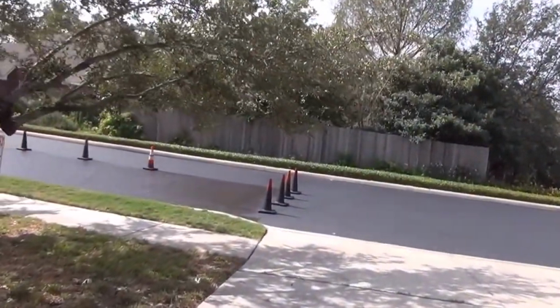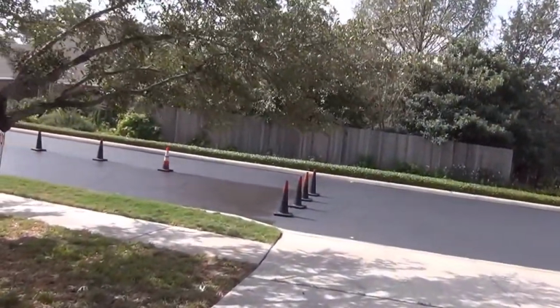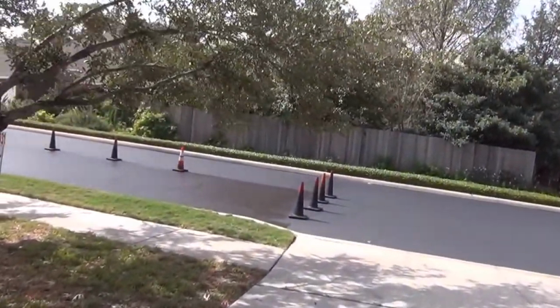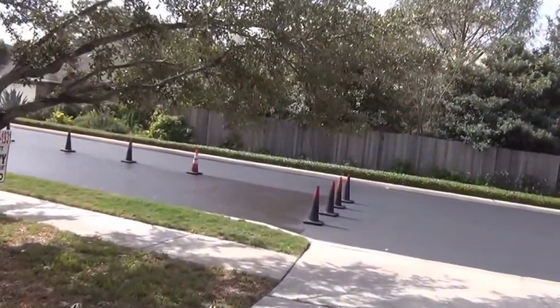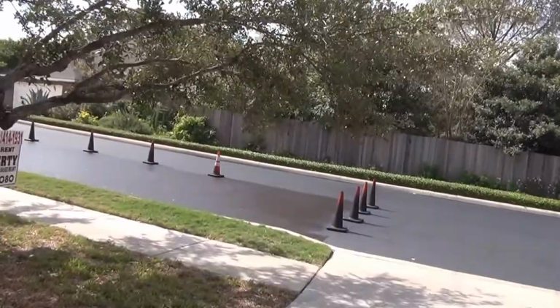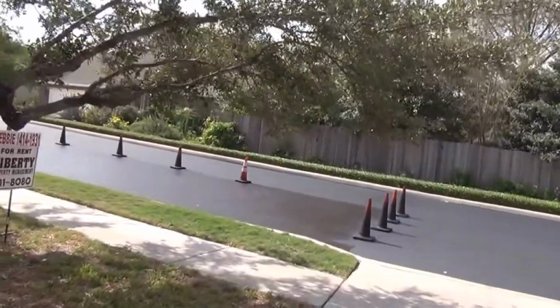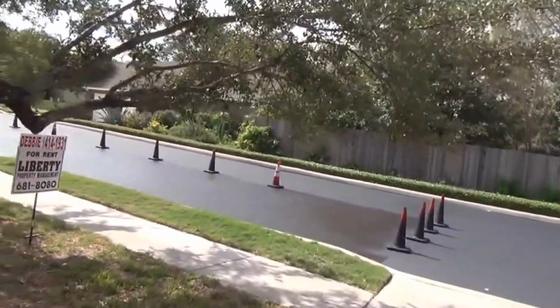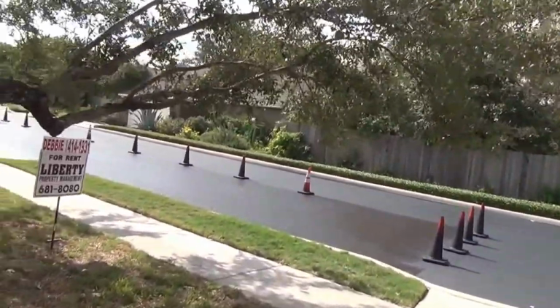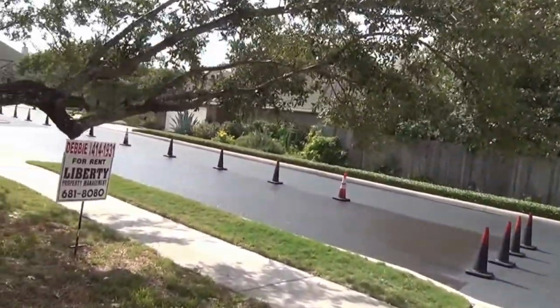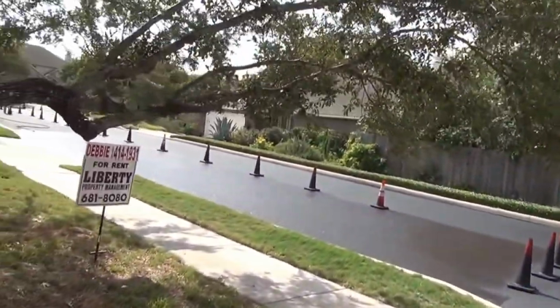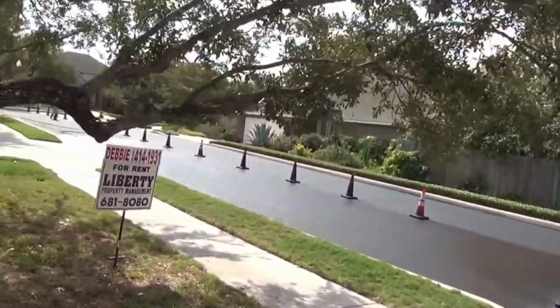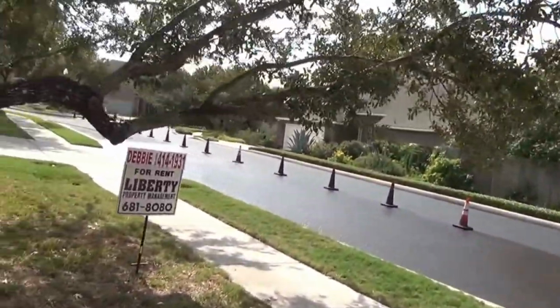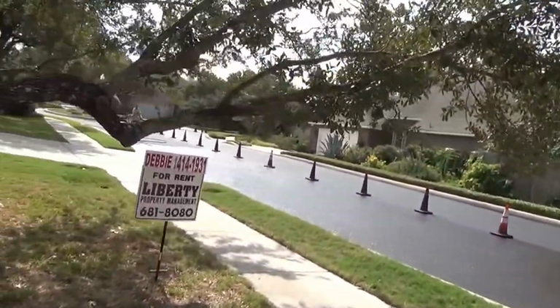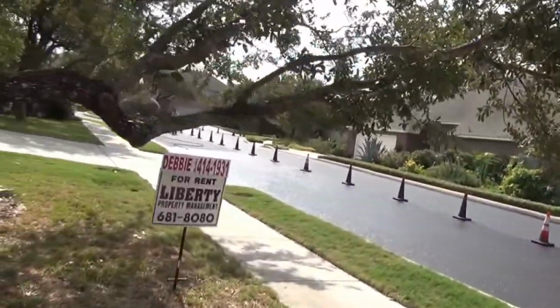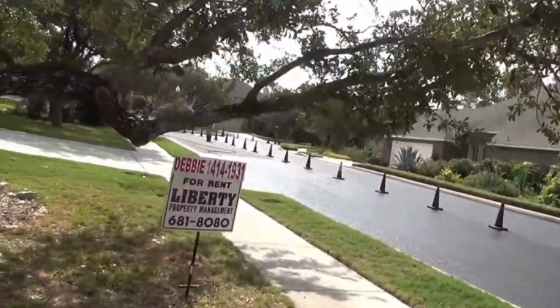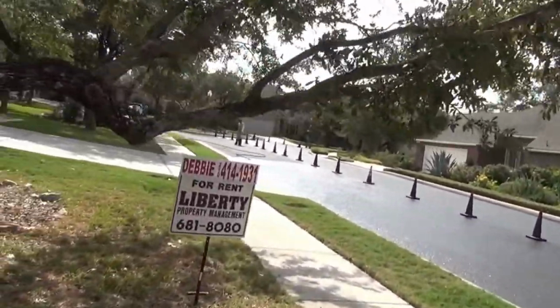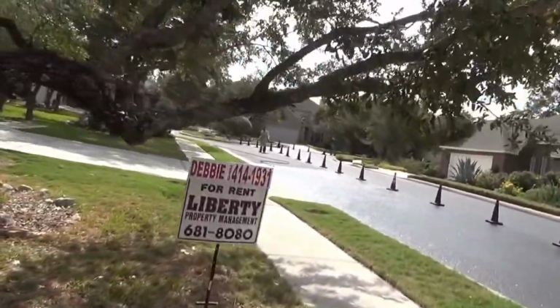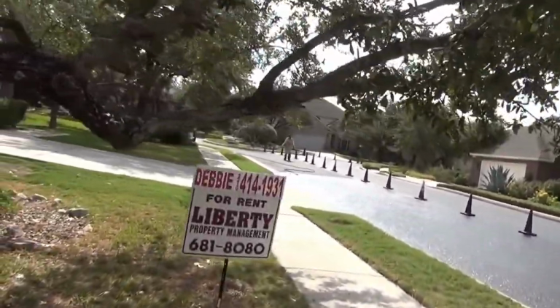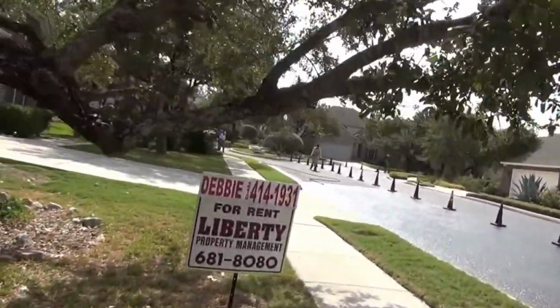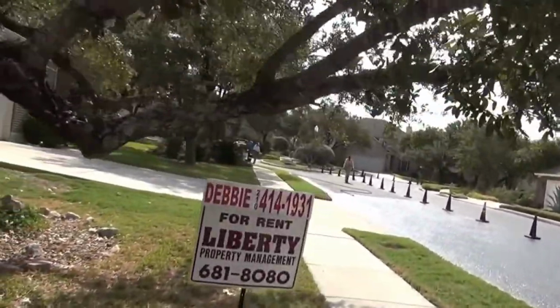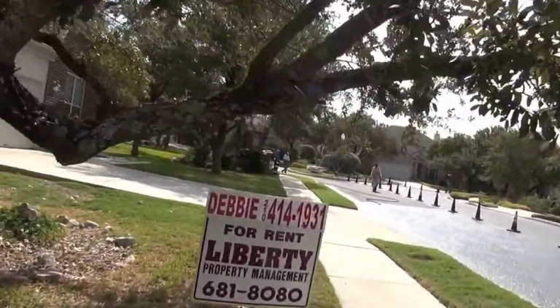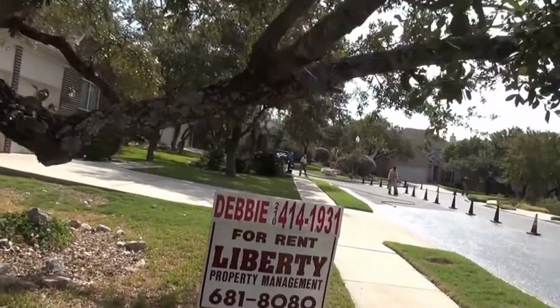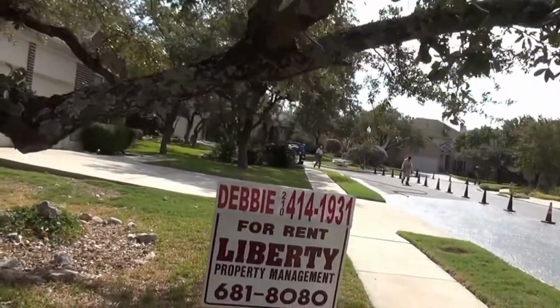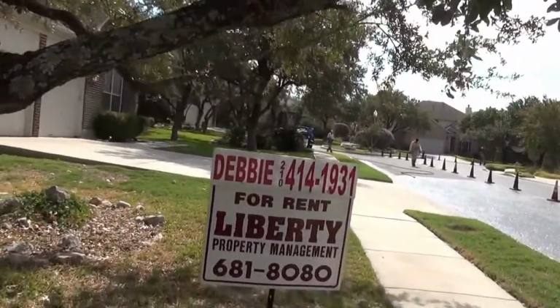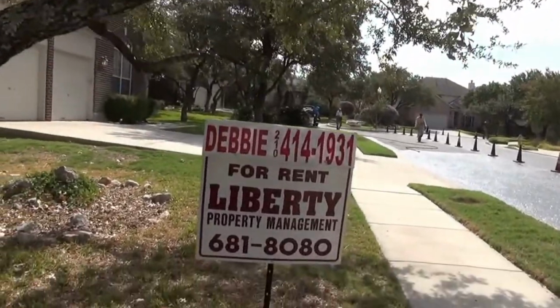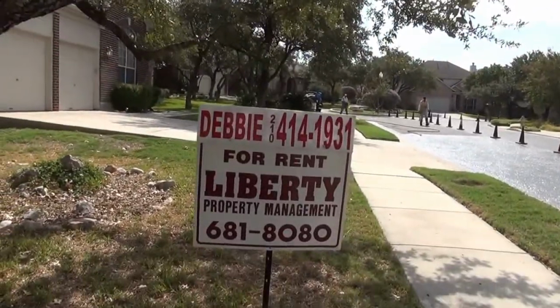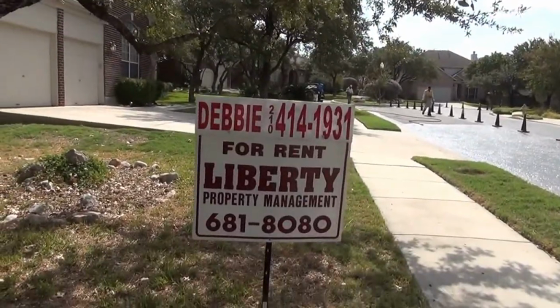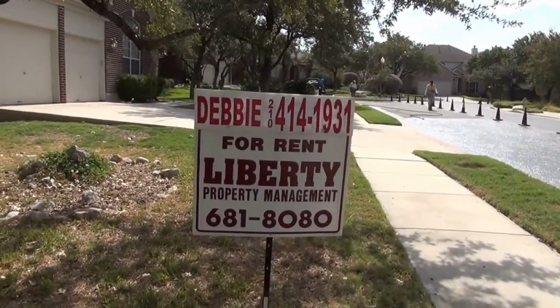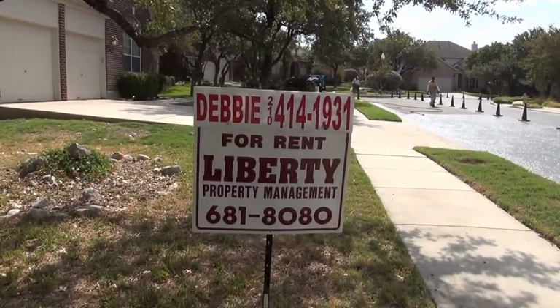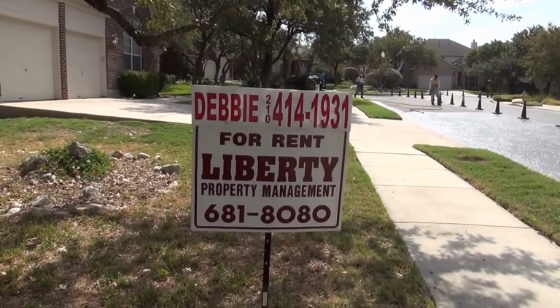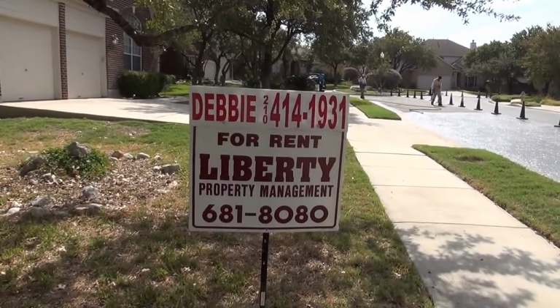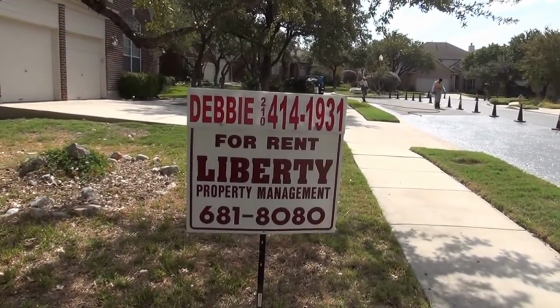Deborah Gallego is the listing agent on this one. Her phone number is 414-1931, or you can call our office at 681-8080.